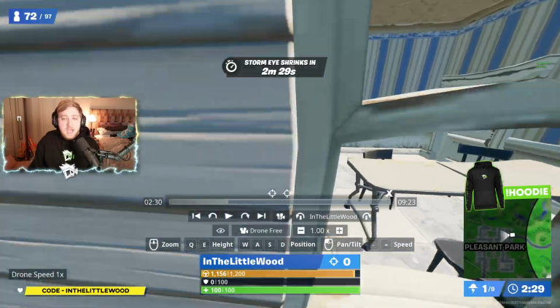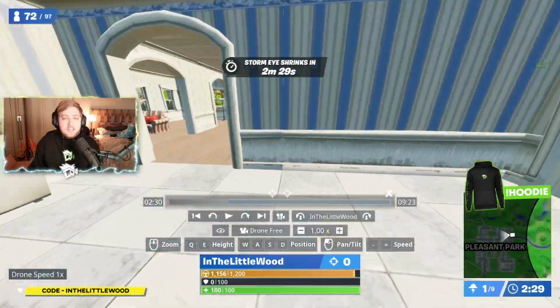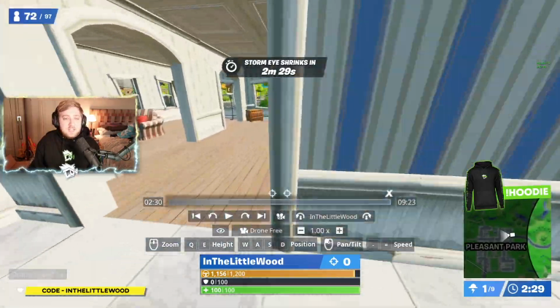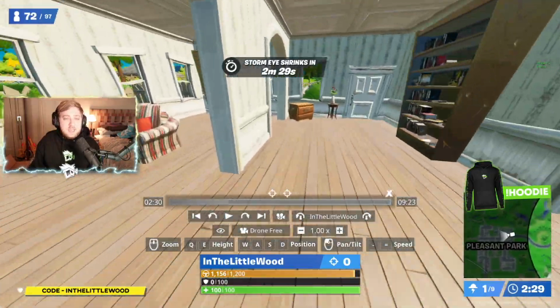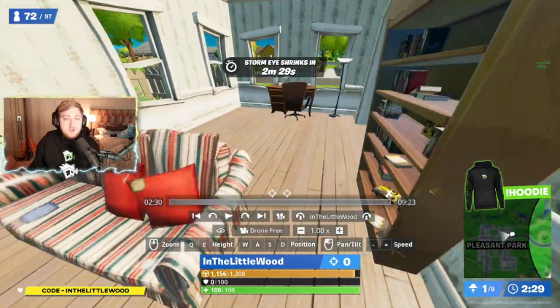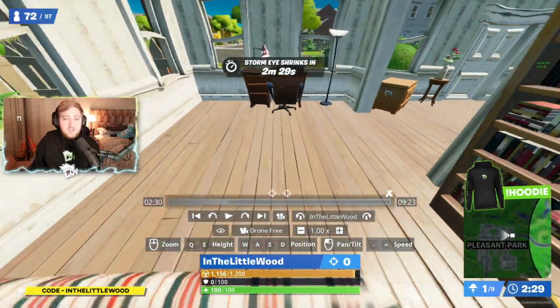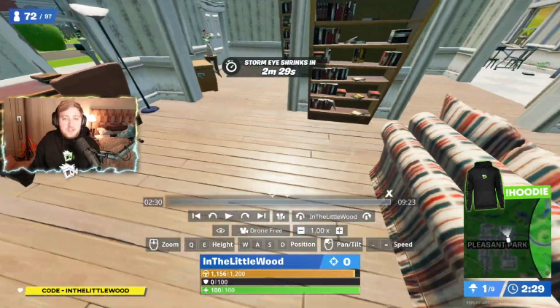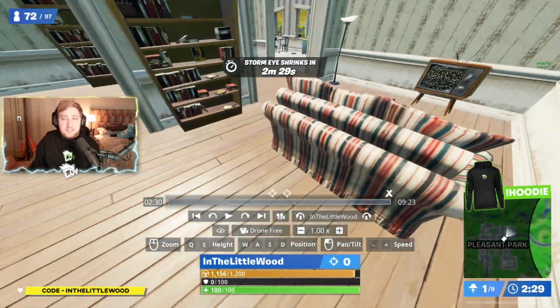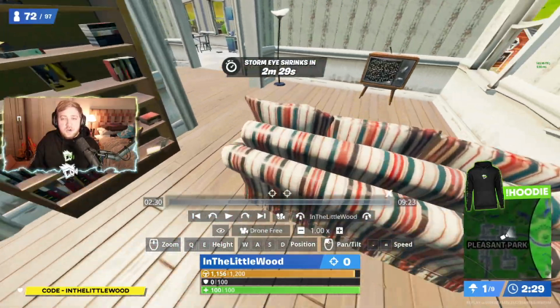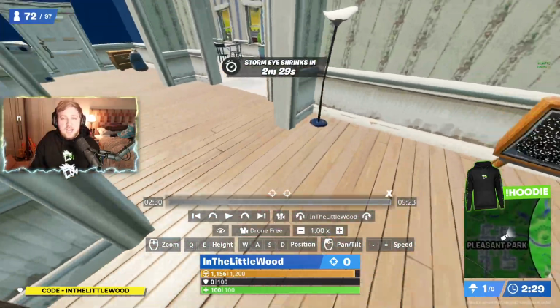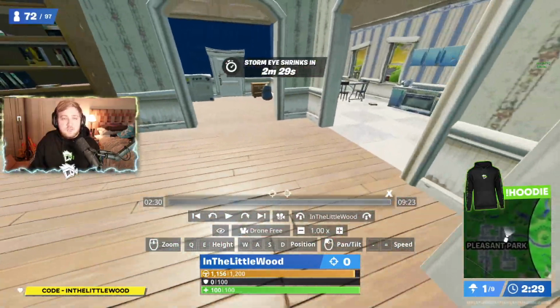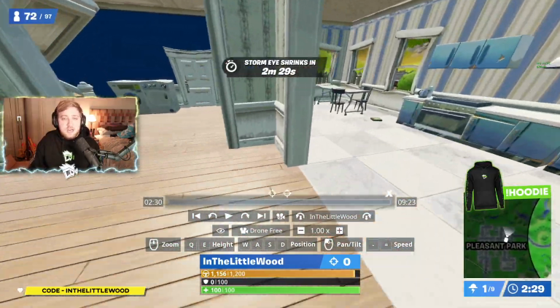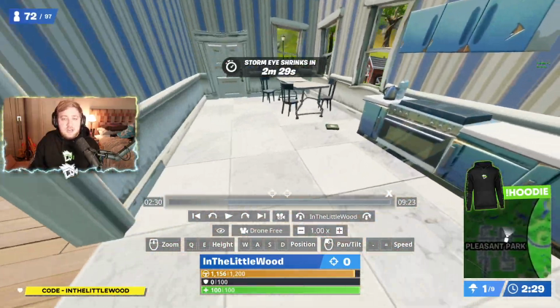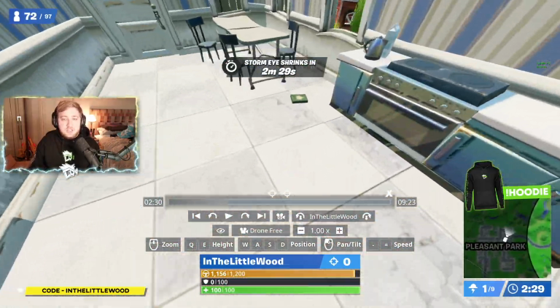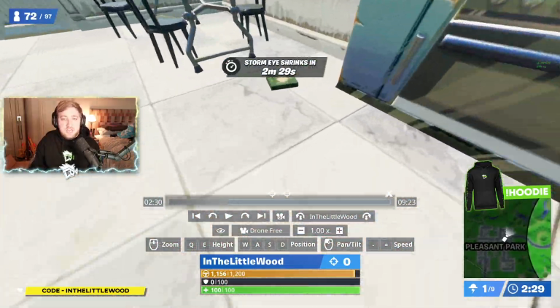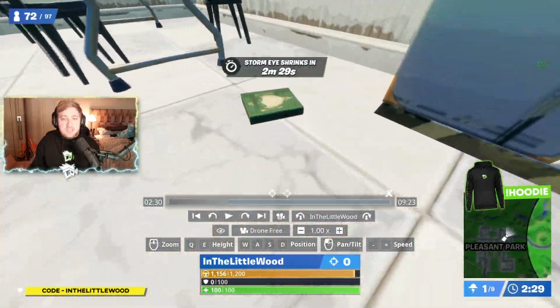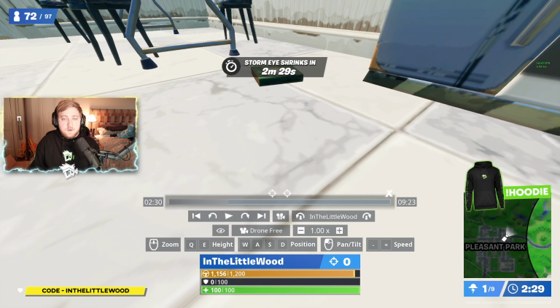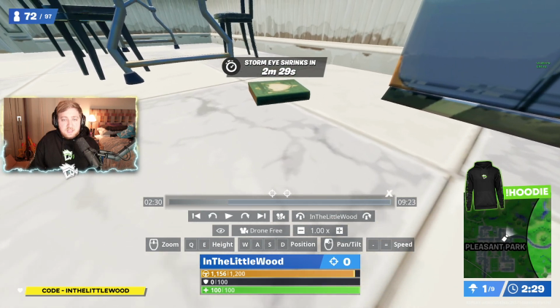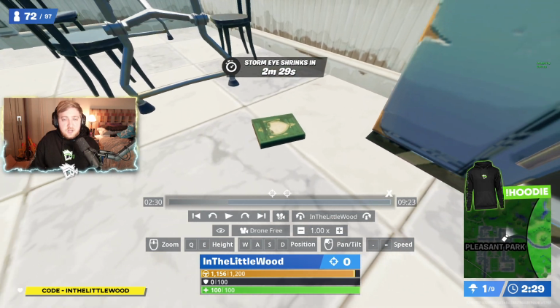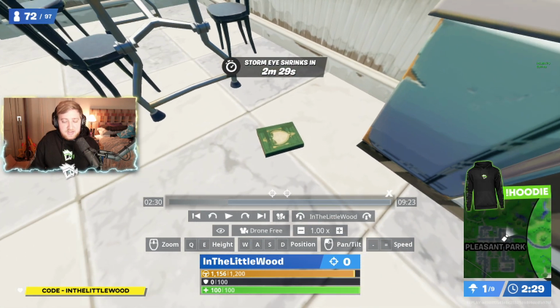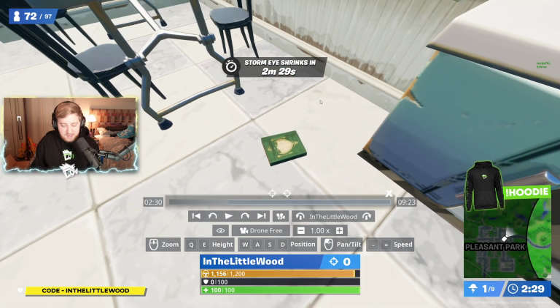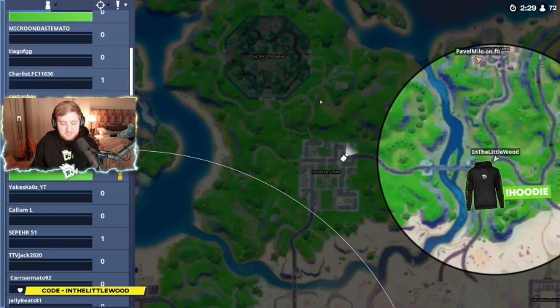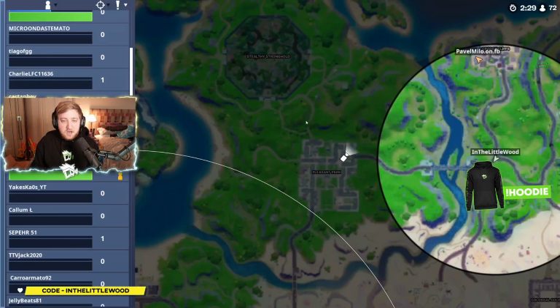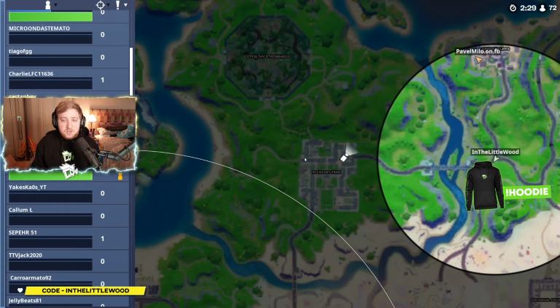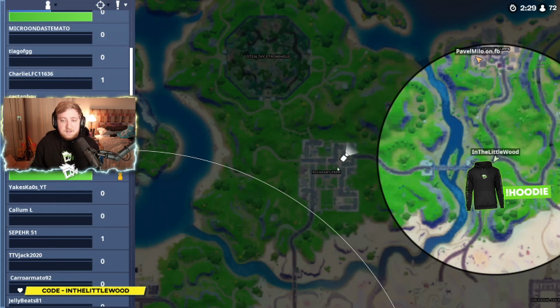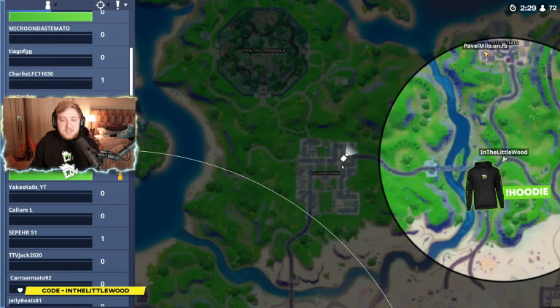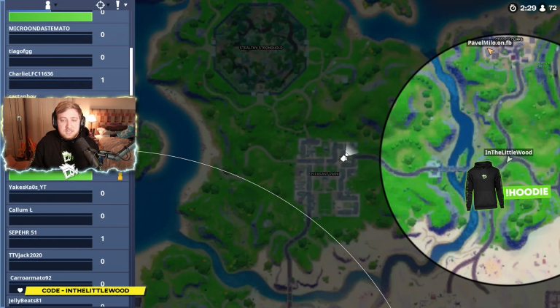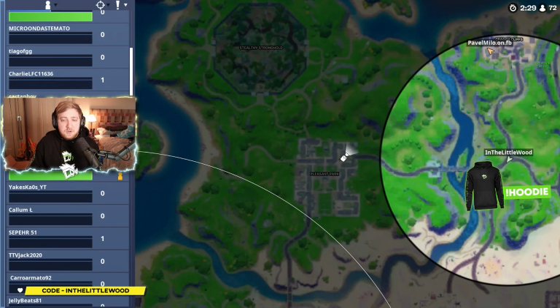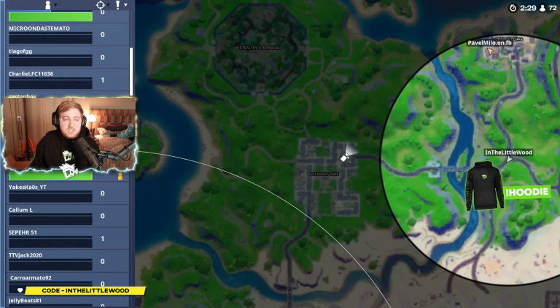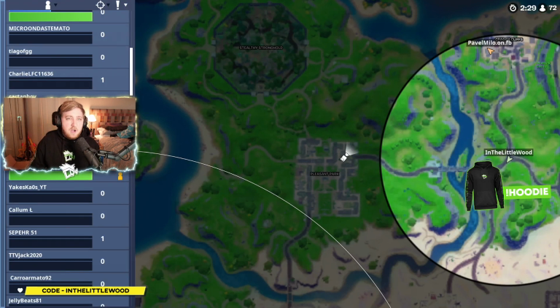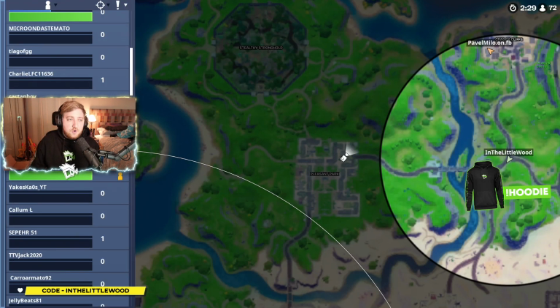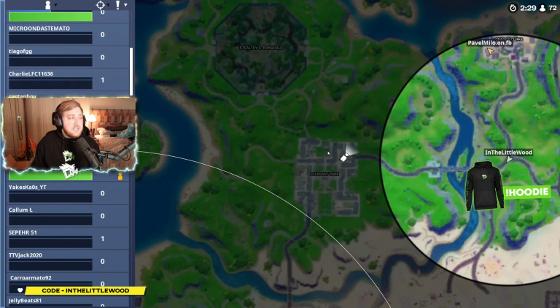Let's get started. The first one is in the Dog House — it's just there. If you don't know by now, at Pleasant Park the Dog House is basically the building in the top right corner.